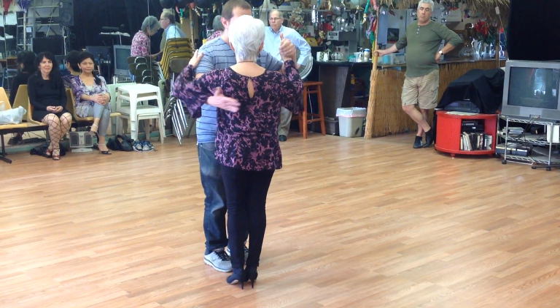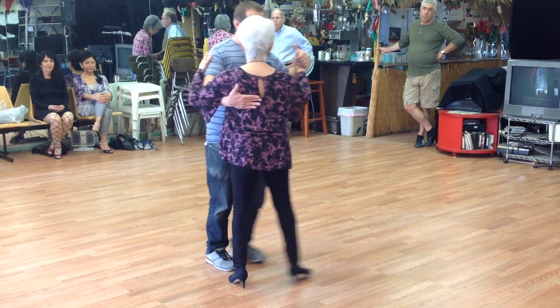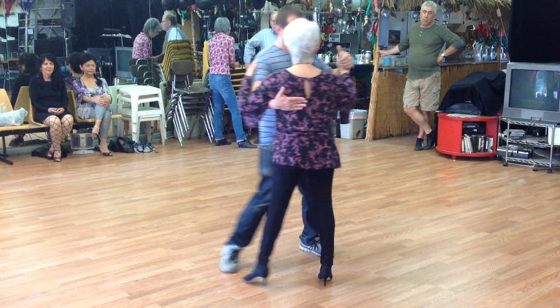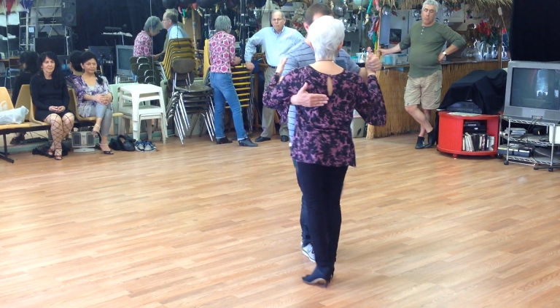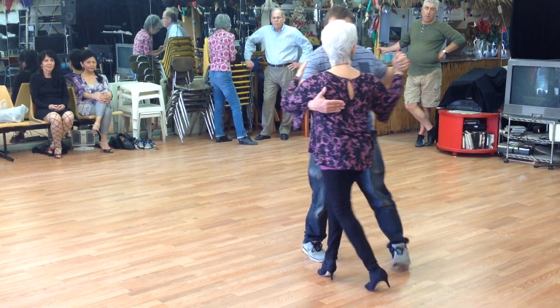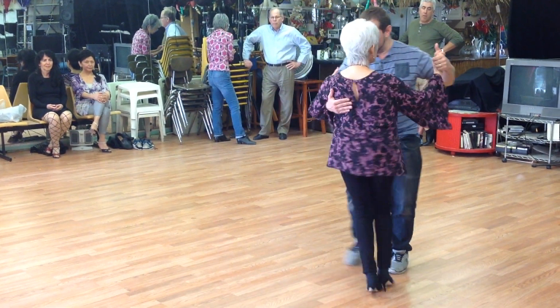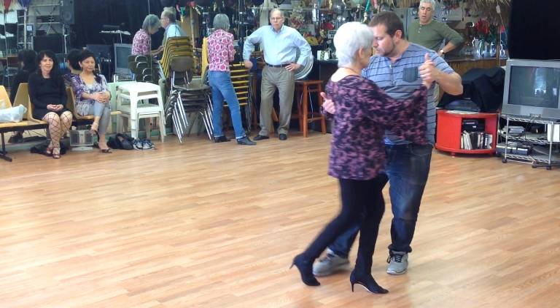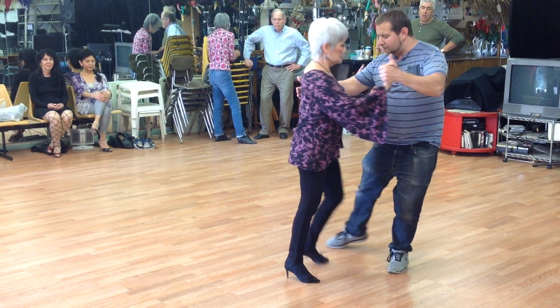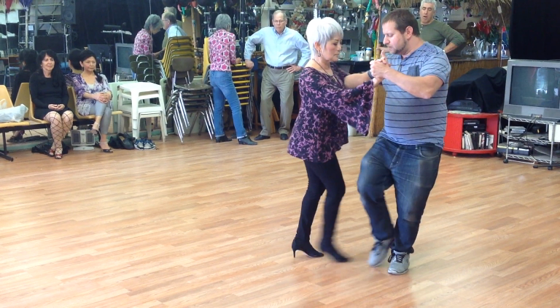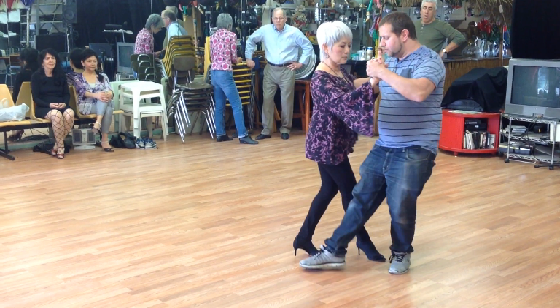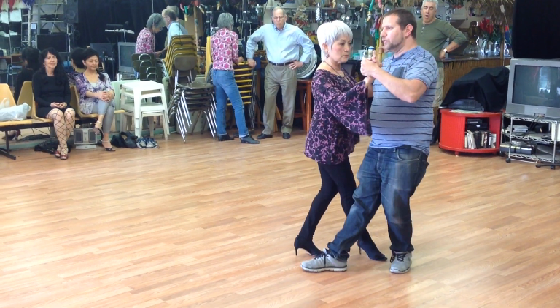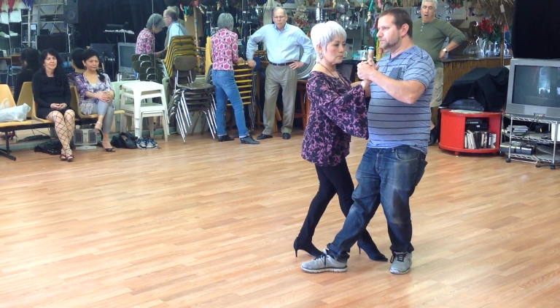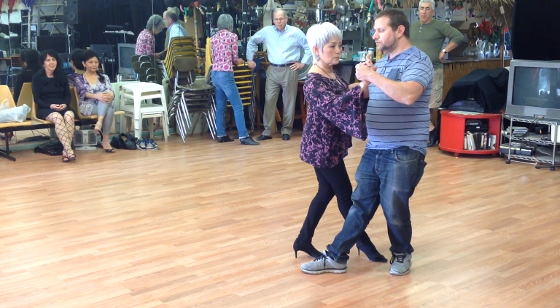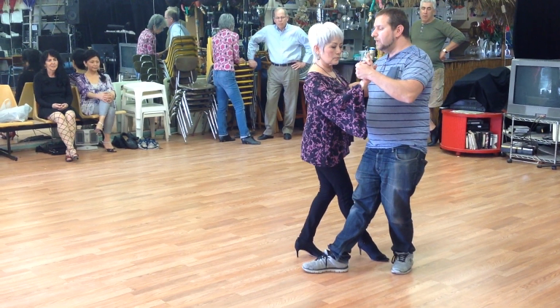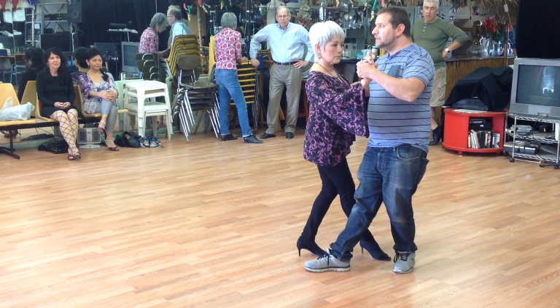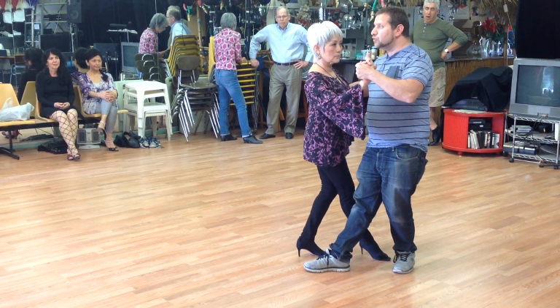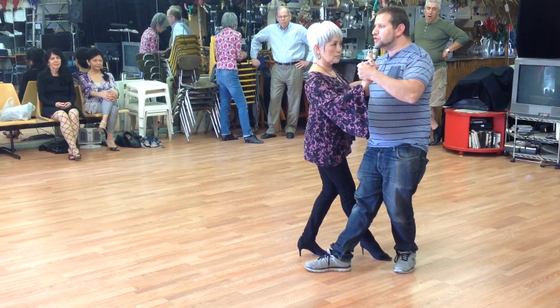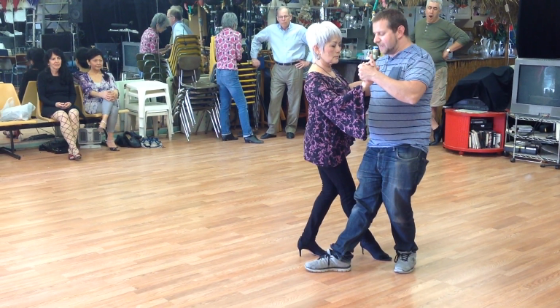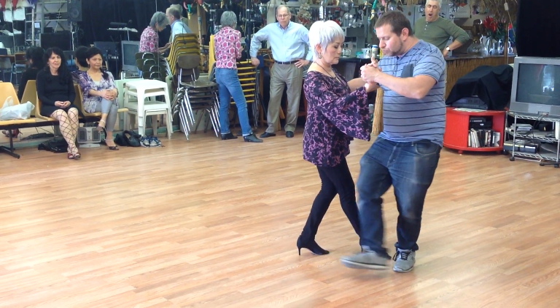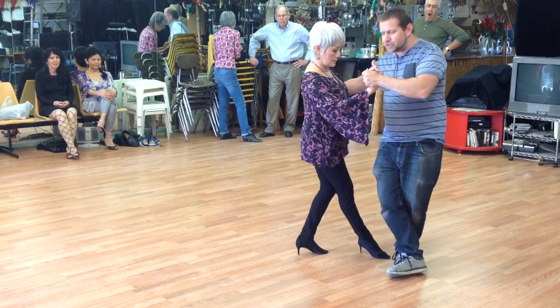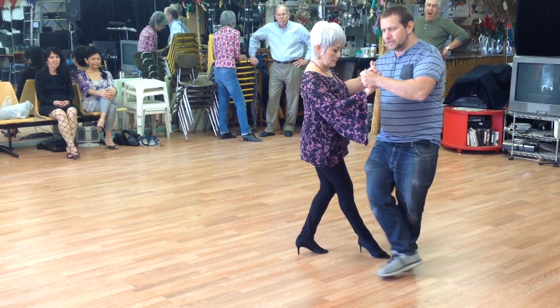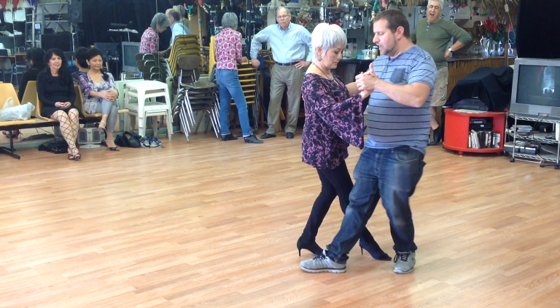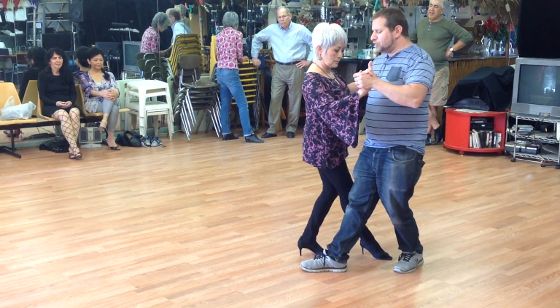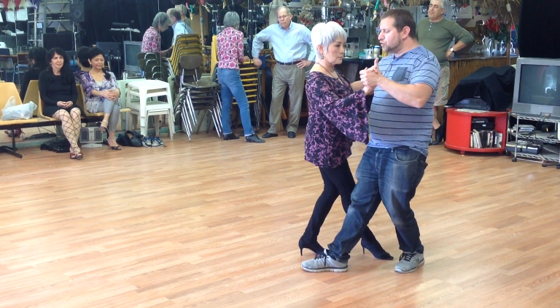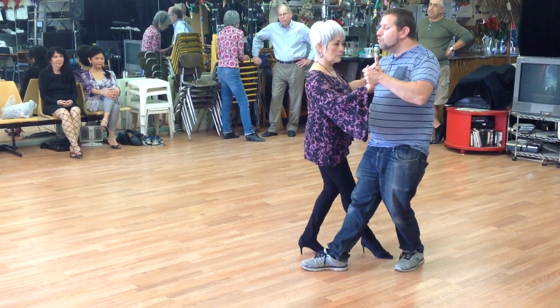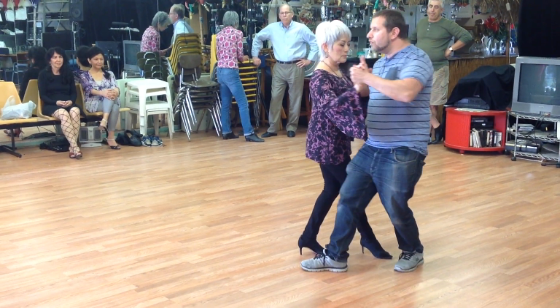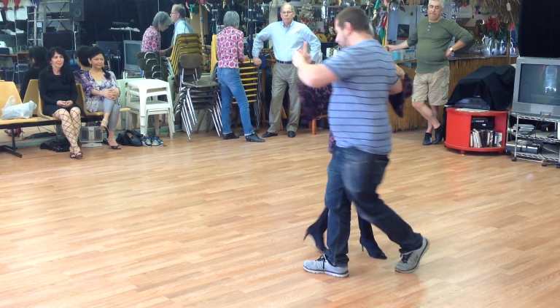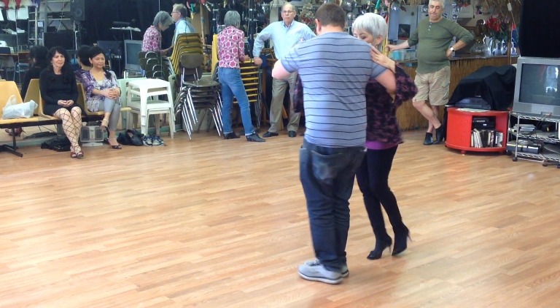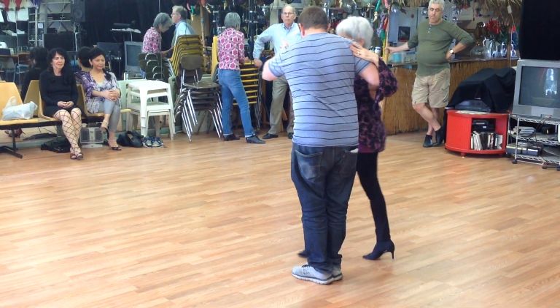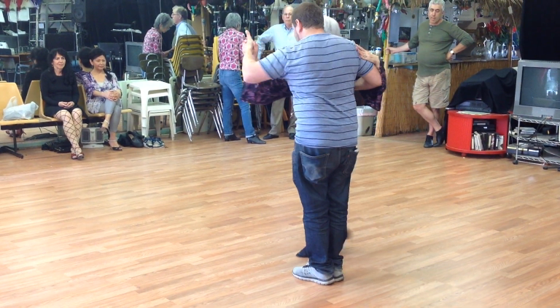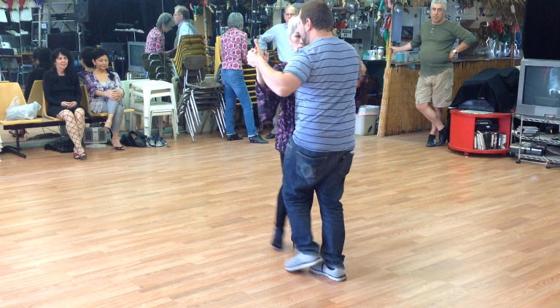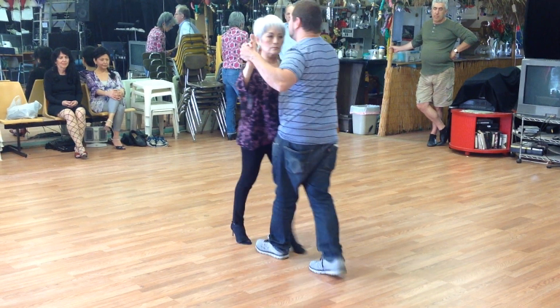So one, two — like this — and go through. To finish the movement, I don't want you guys to collect. I want you guys to actually move up and step through.